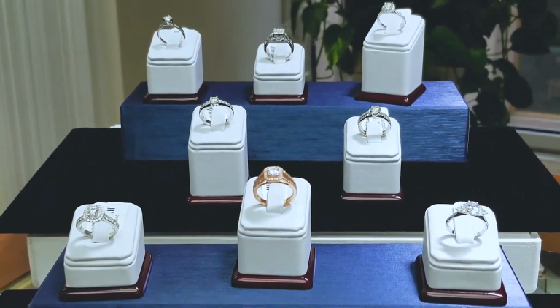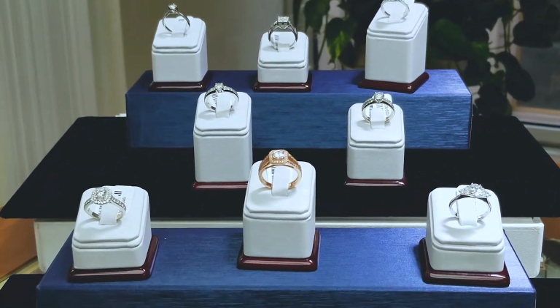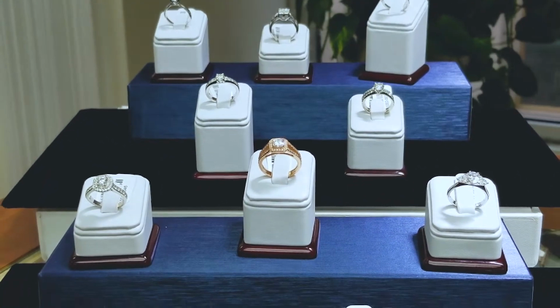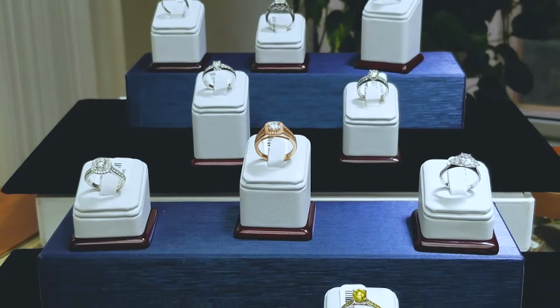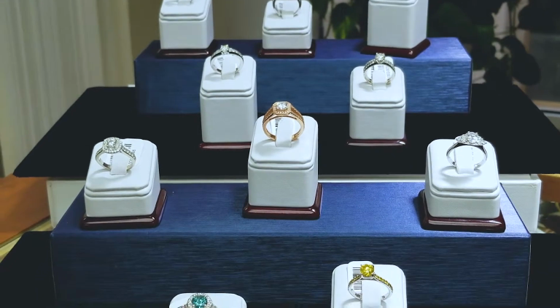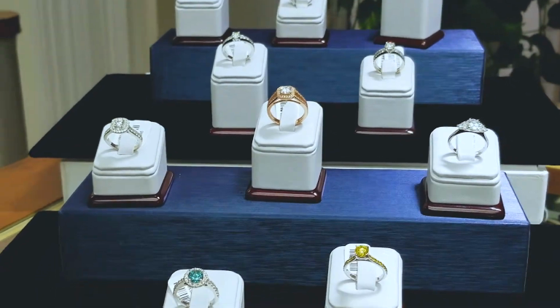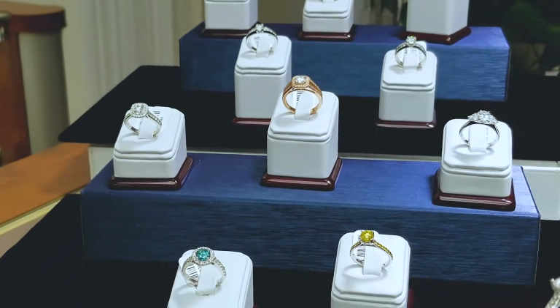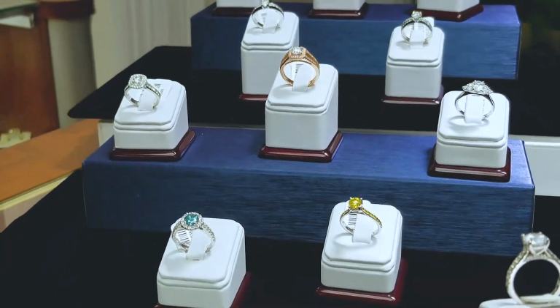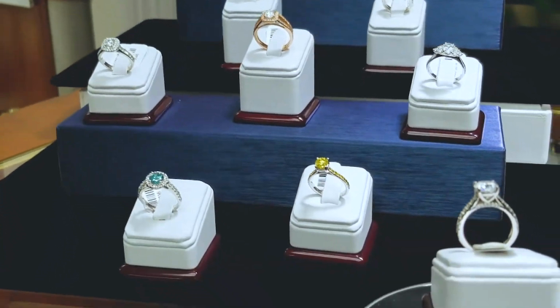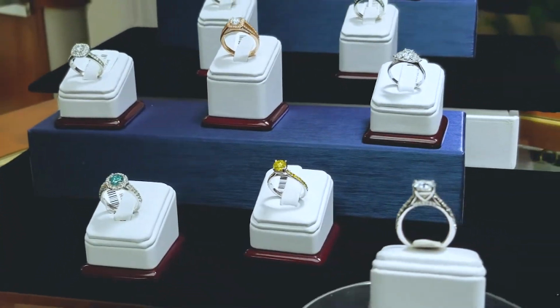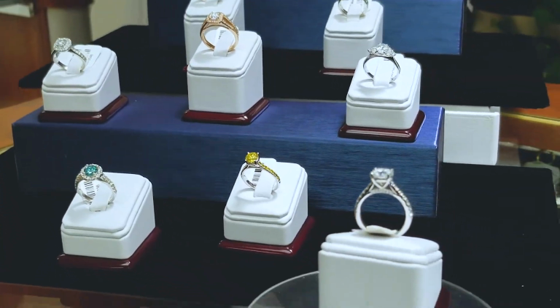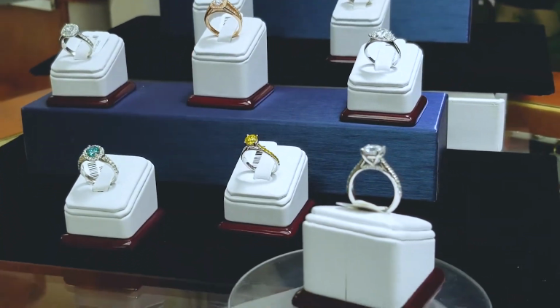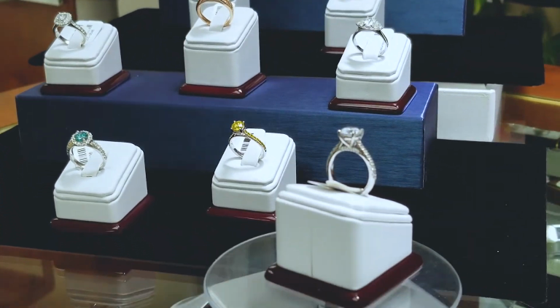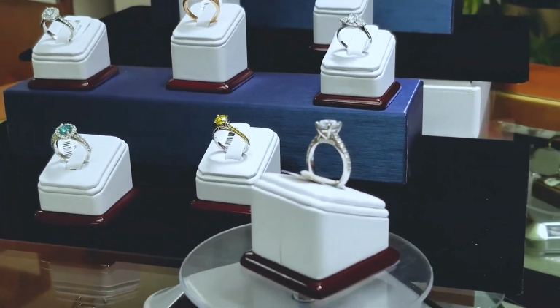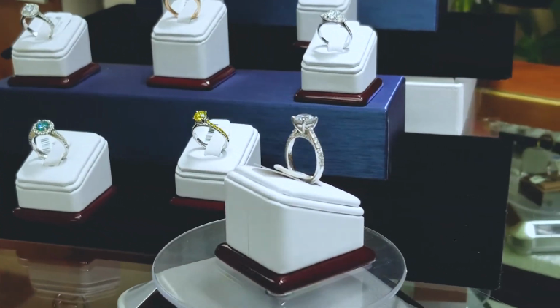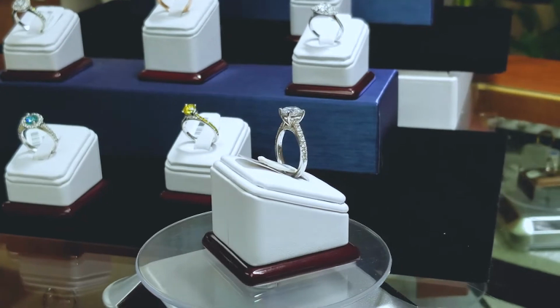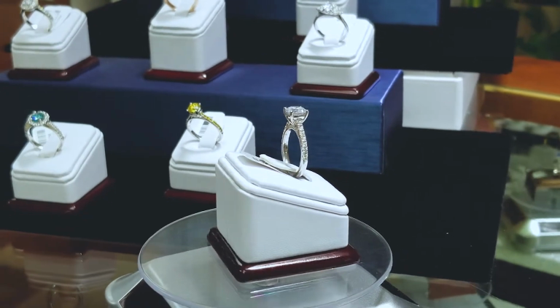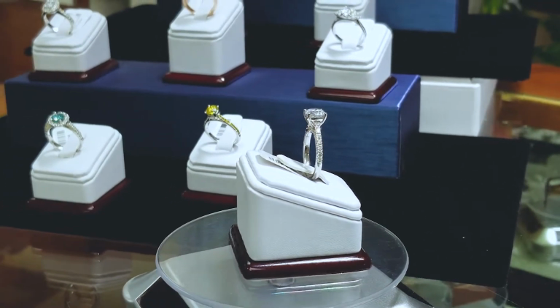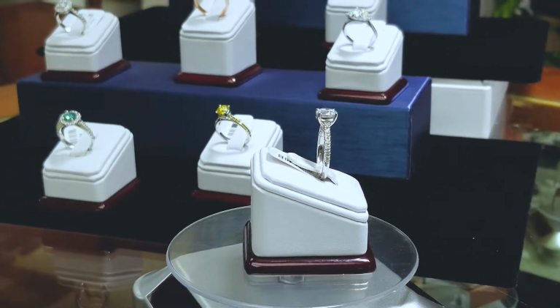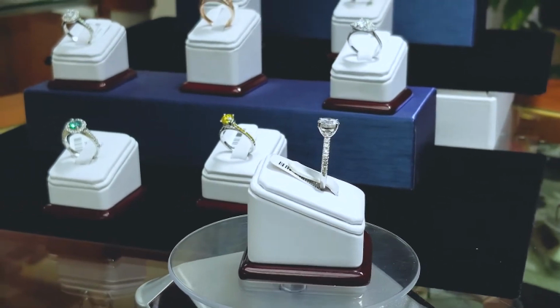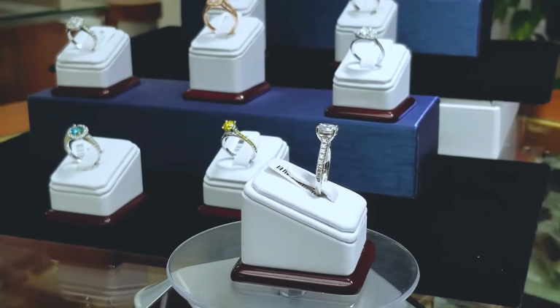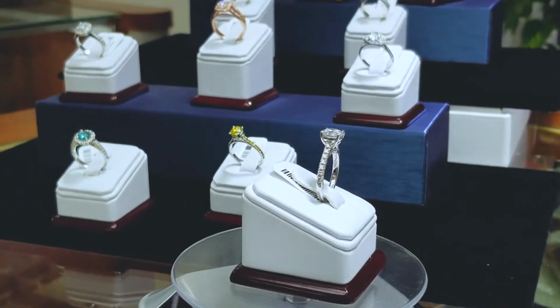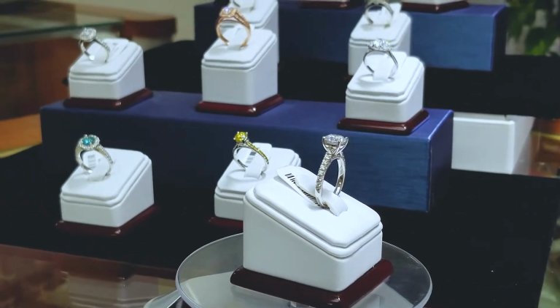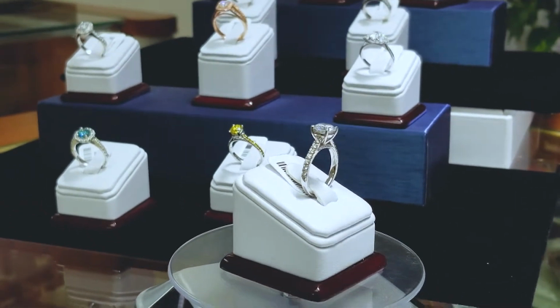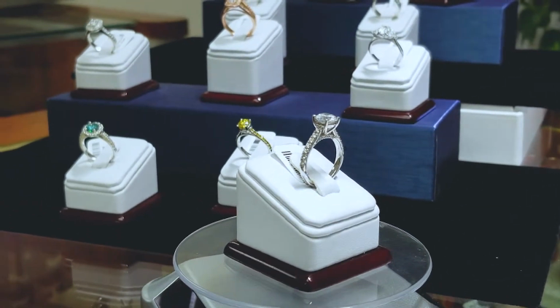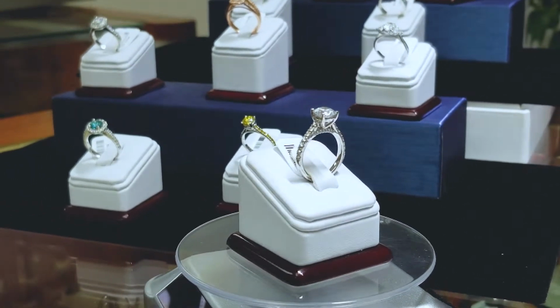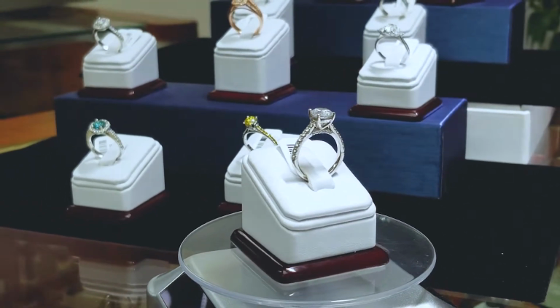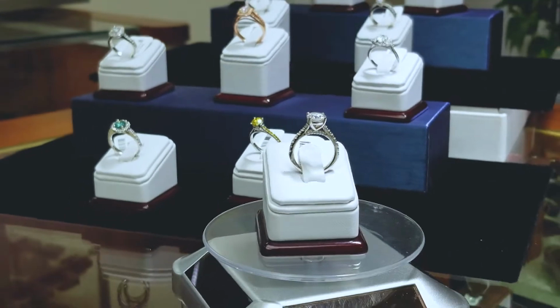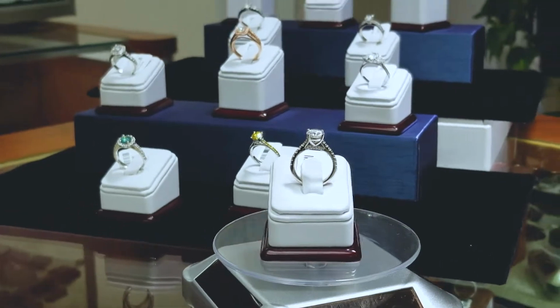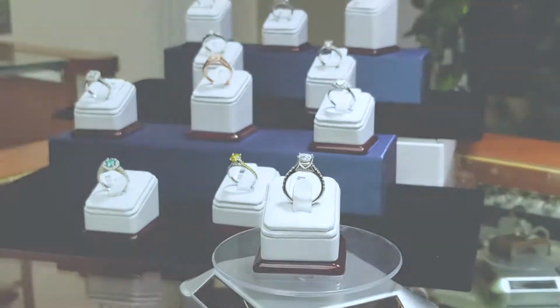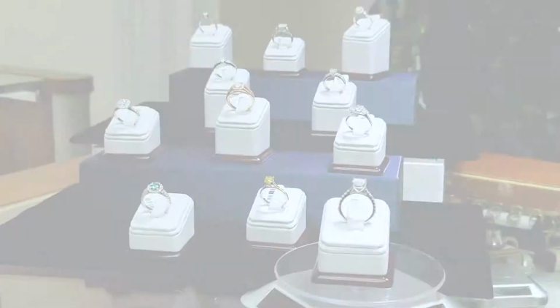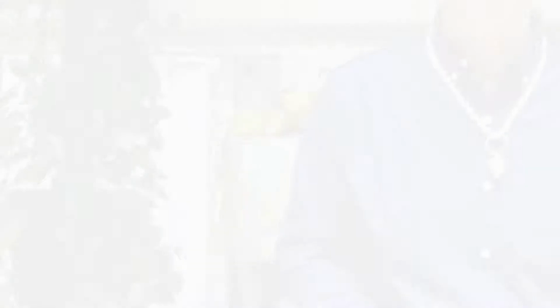What is very, very important here — what I'd like you to pay attention to — you should always focus on the personality of the lady. Because you don't want to give something that will not represent her personality; she may not be happy.